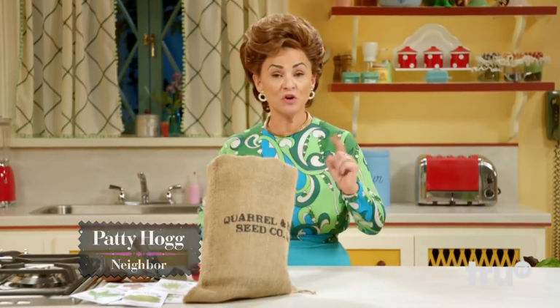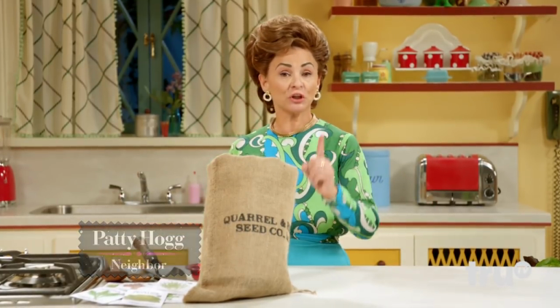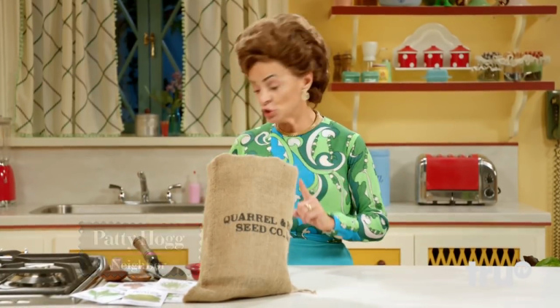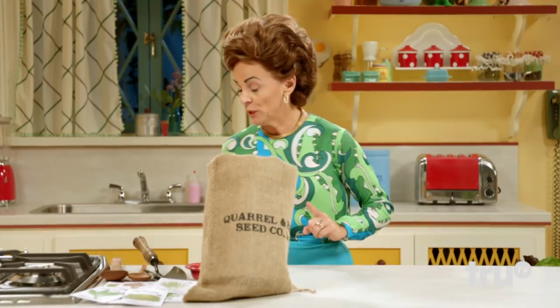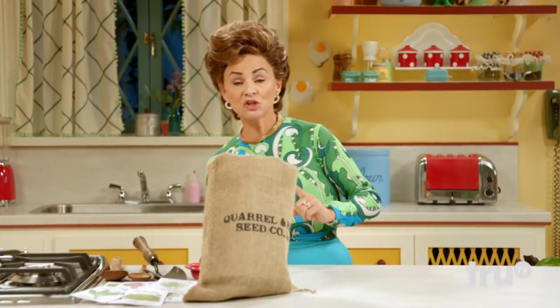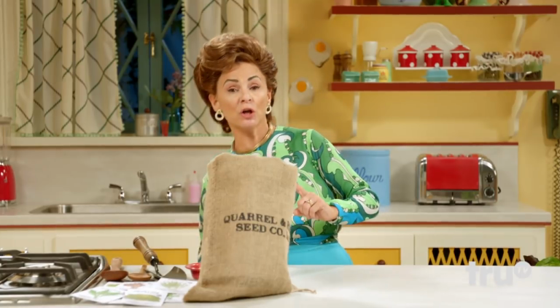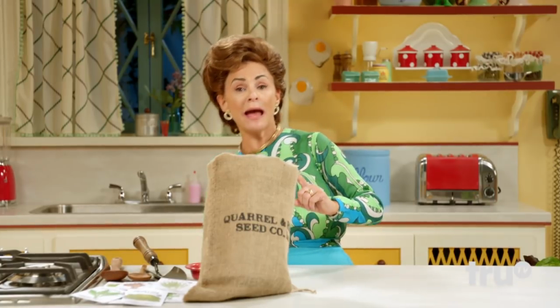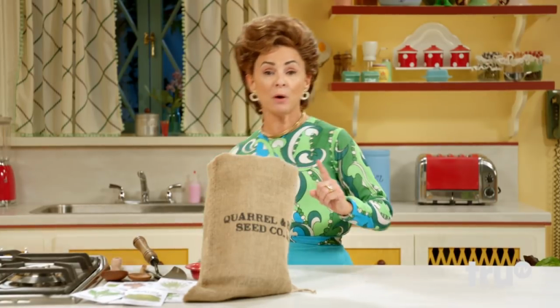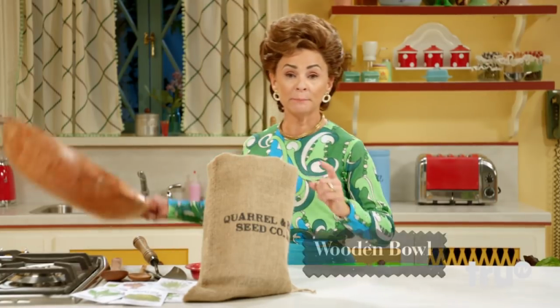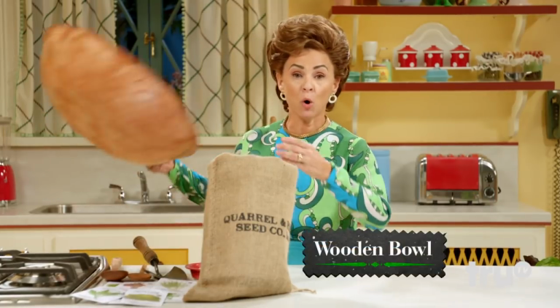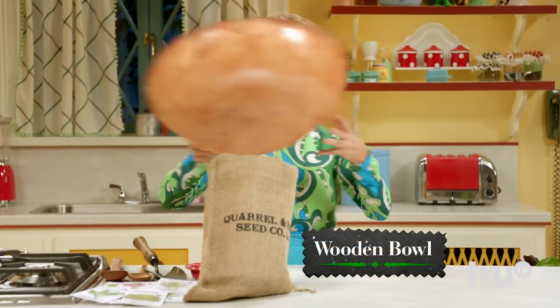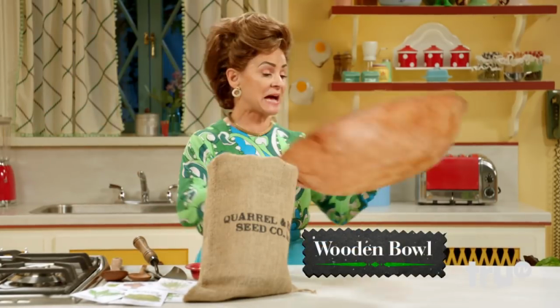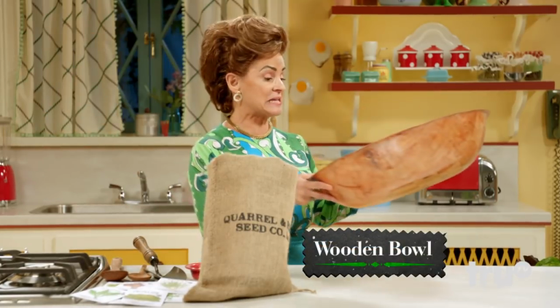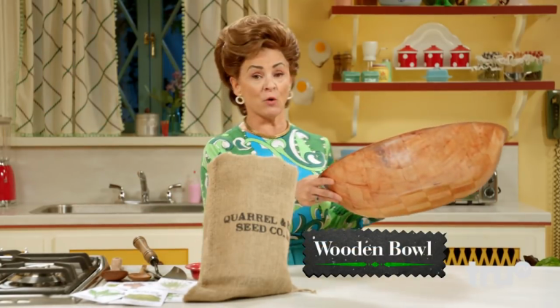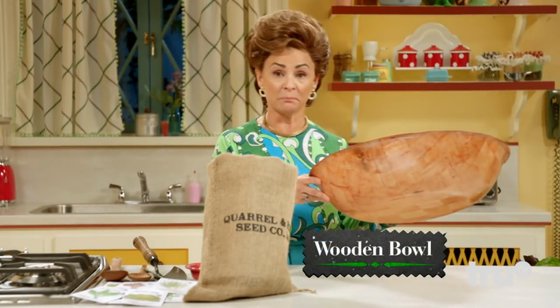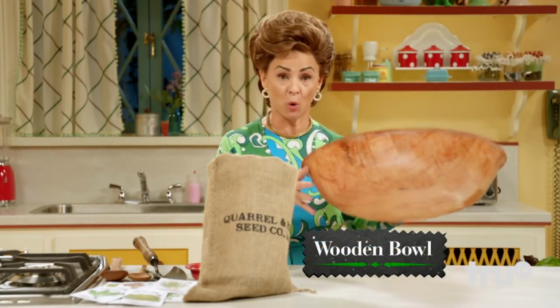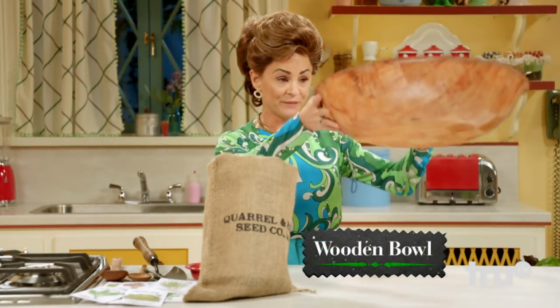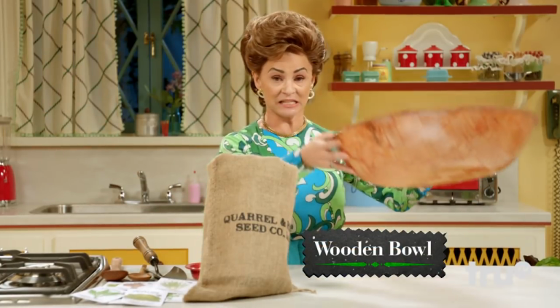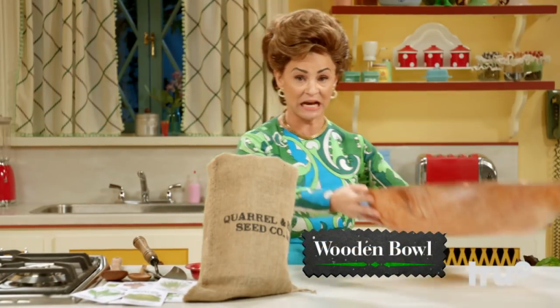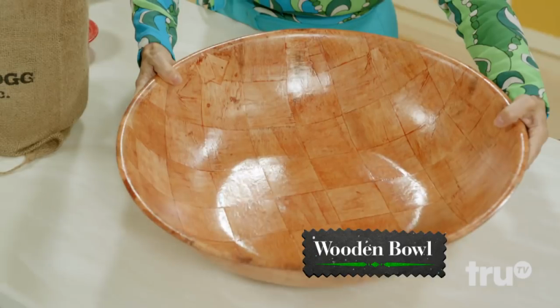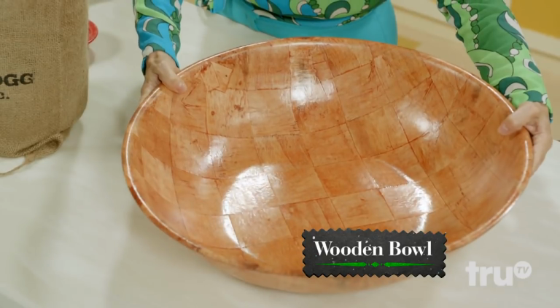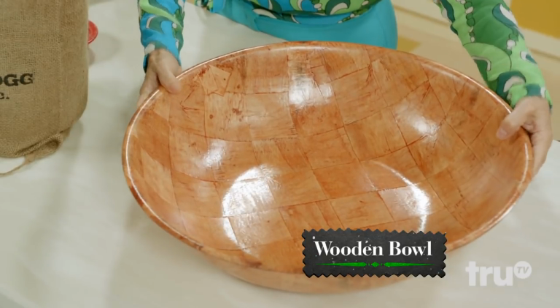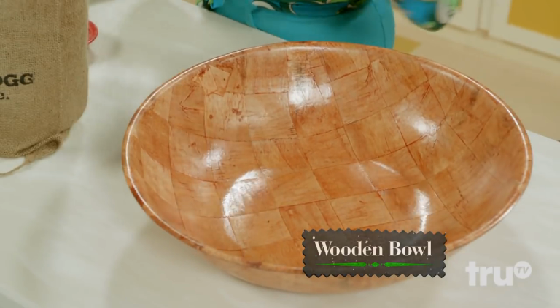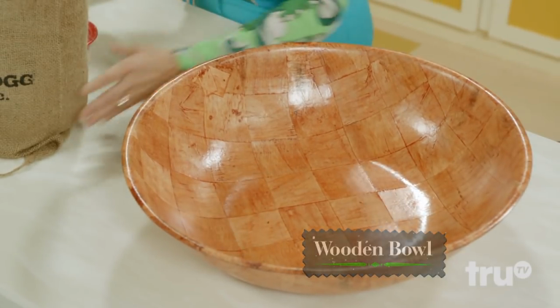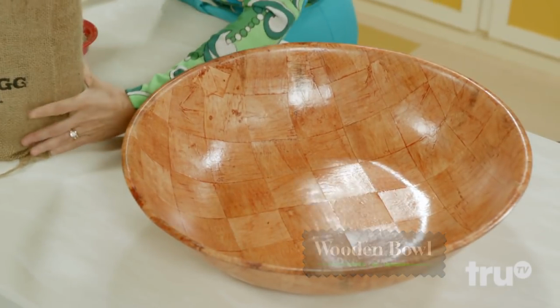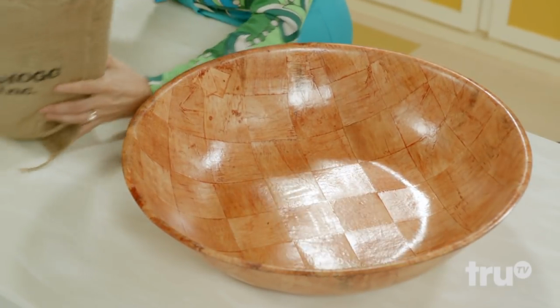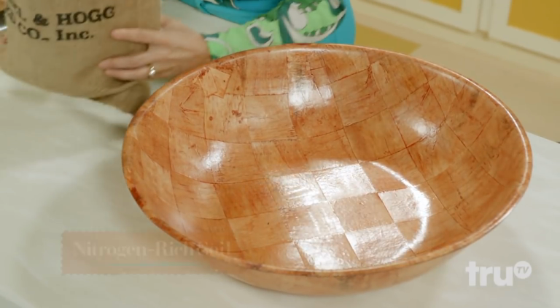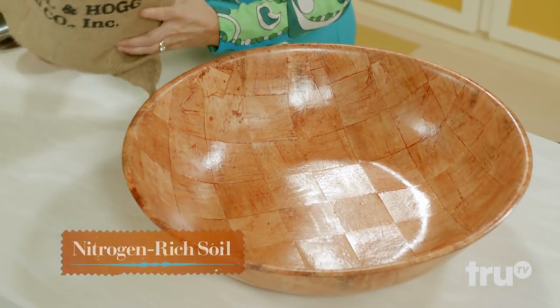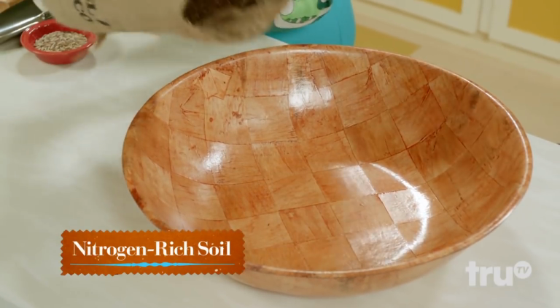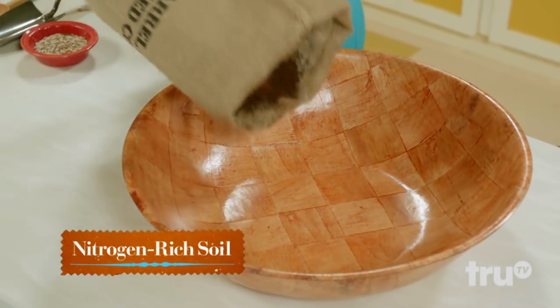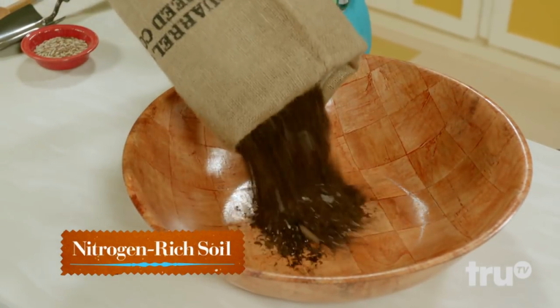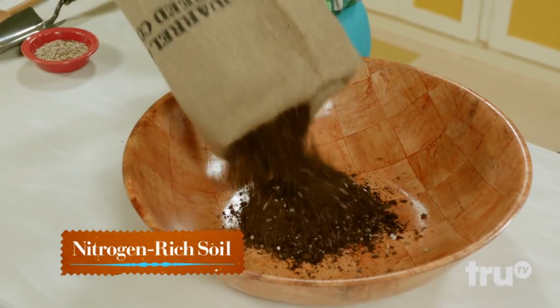First thing you're gonna do is you're gonna grab a wooden bowl about this size. You're gonna fill it midway with nitrogen-rich soil.